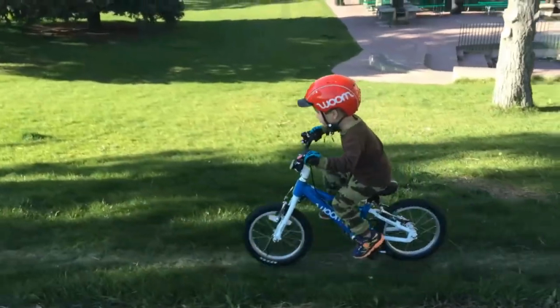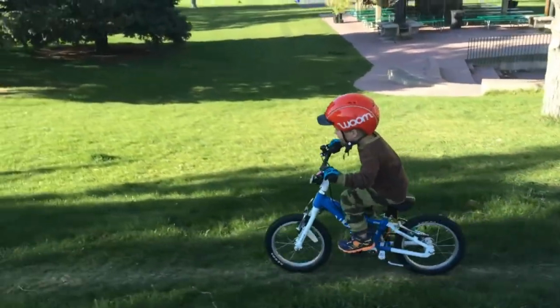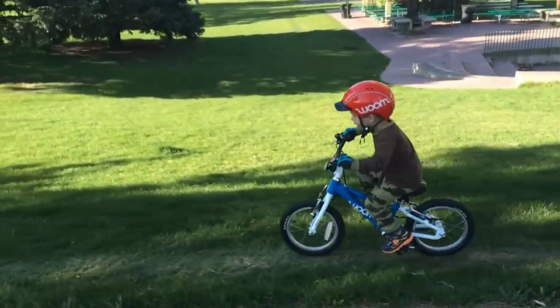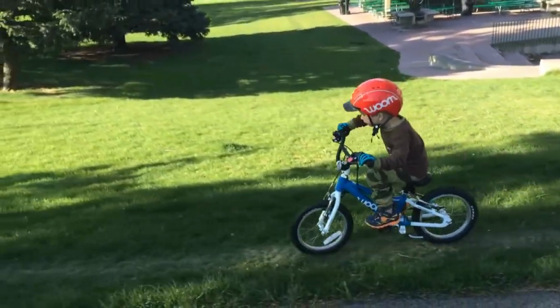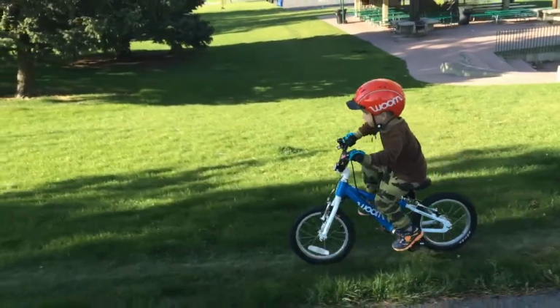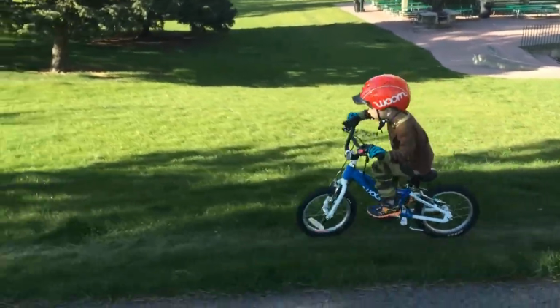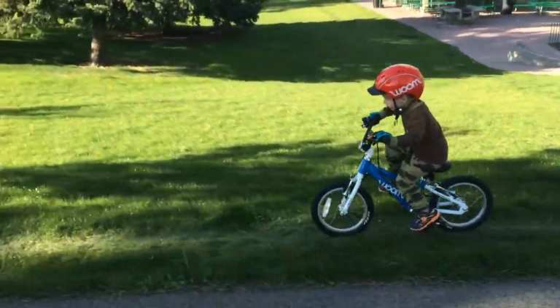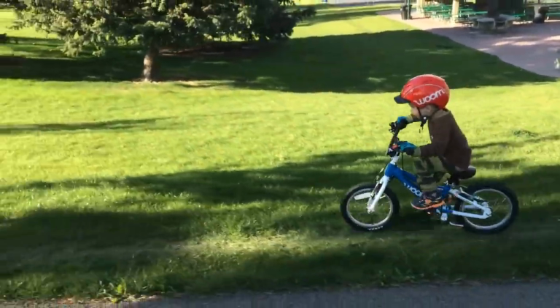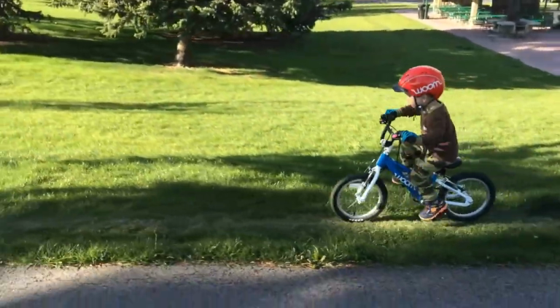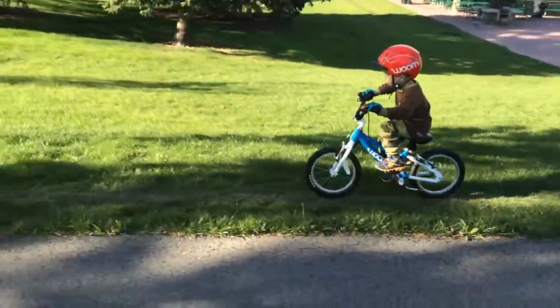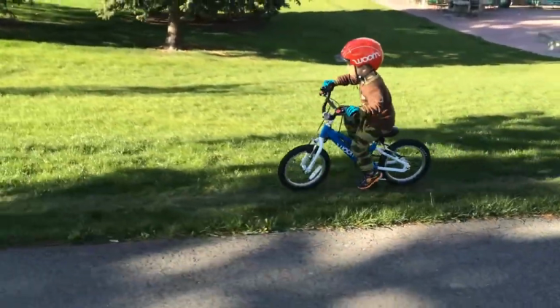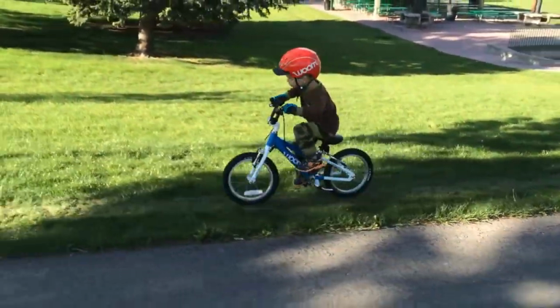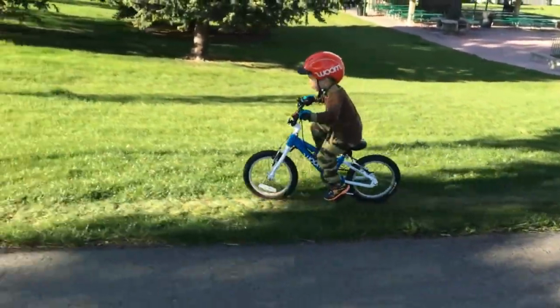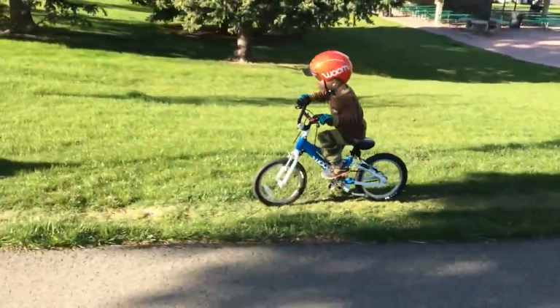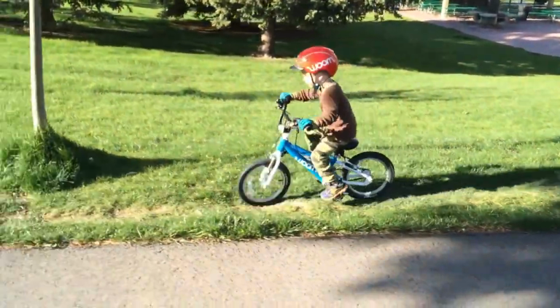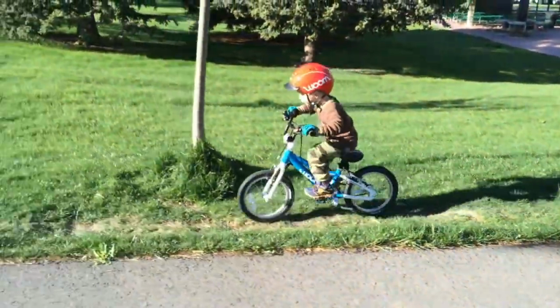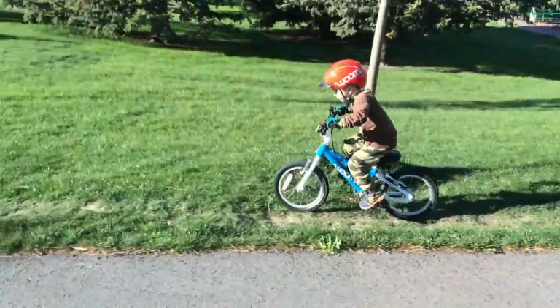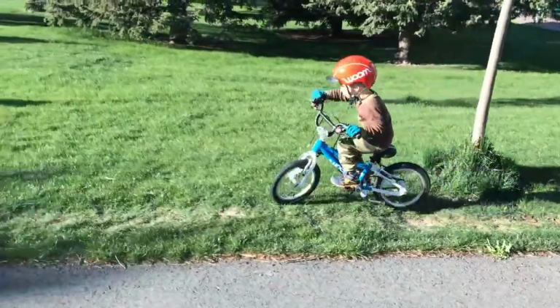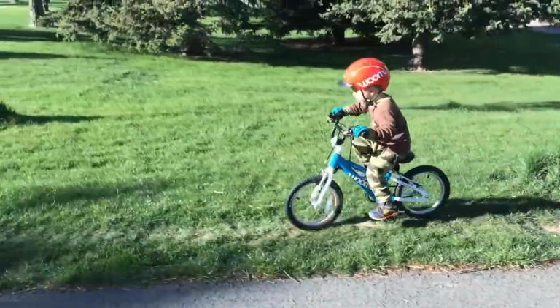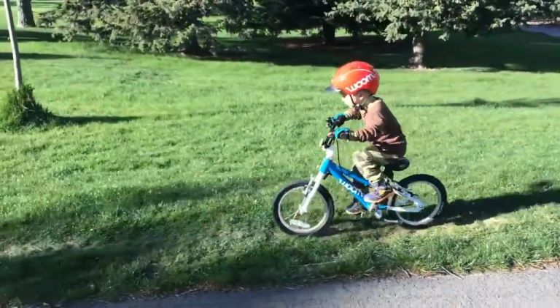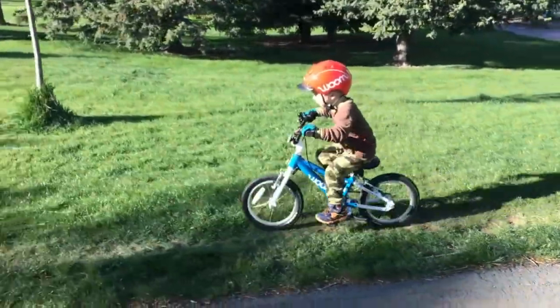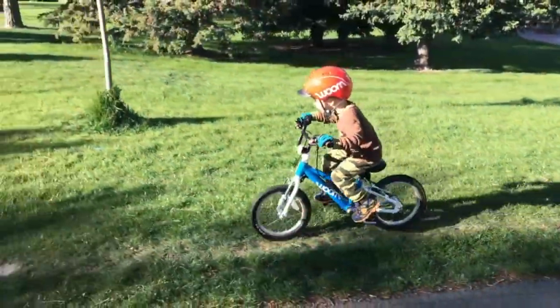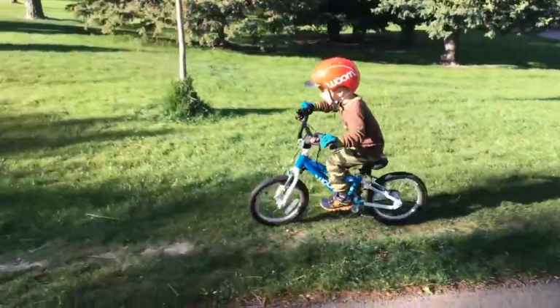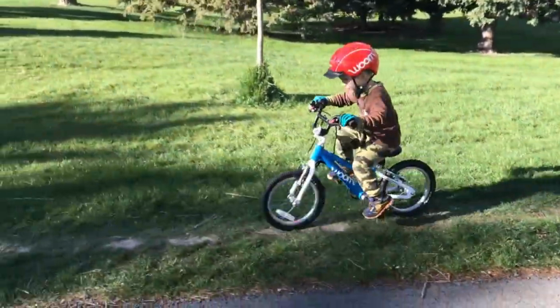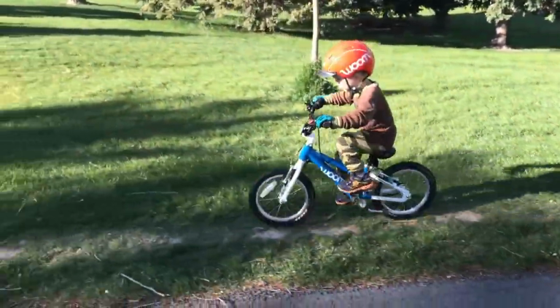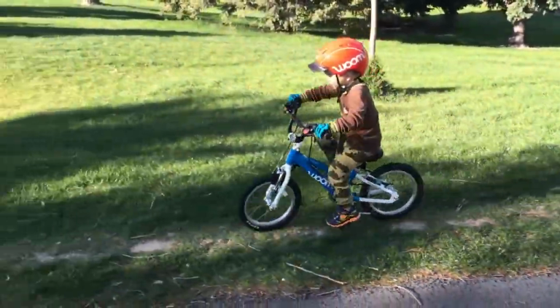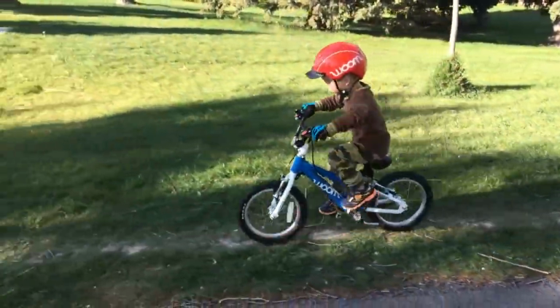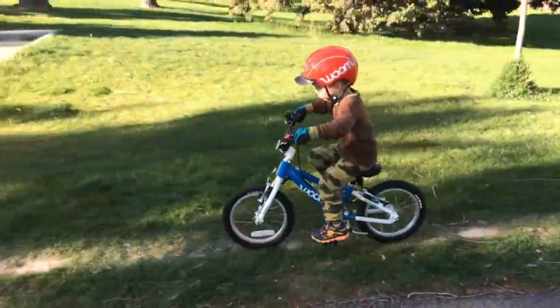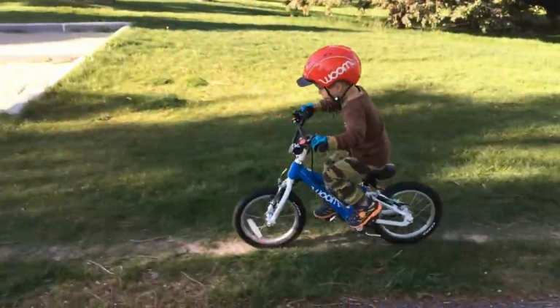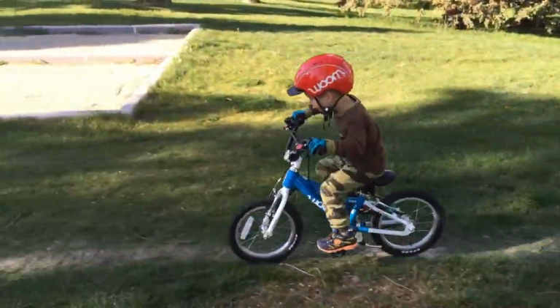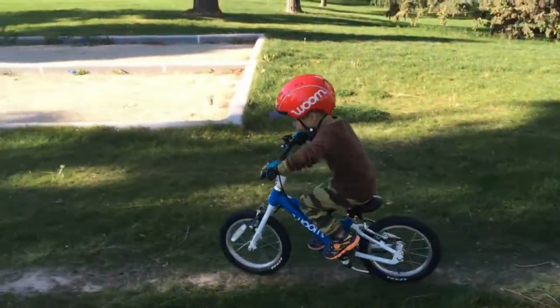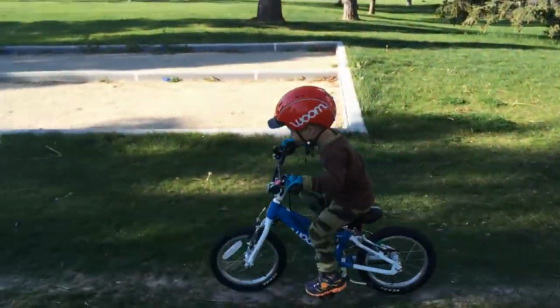This is the bike we started our son on years ago after some challenging attempts at pedaling on a 12-inch Specialized. Since then, the Womb 2 has gone through several iterations, each improving on the bike even more.